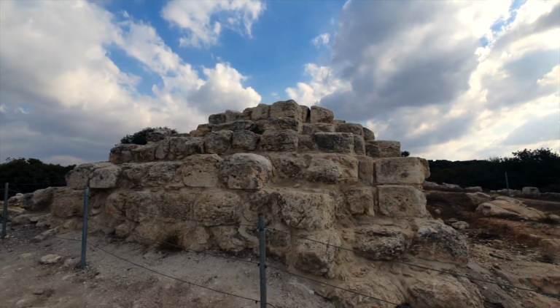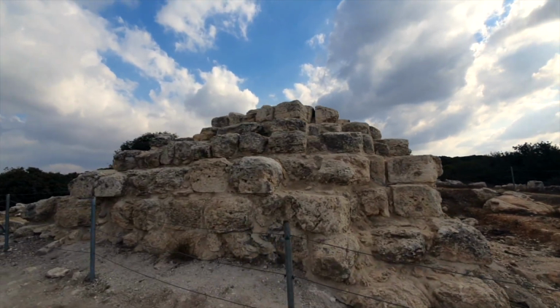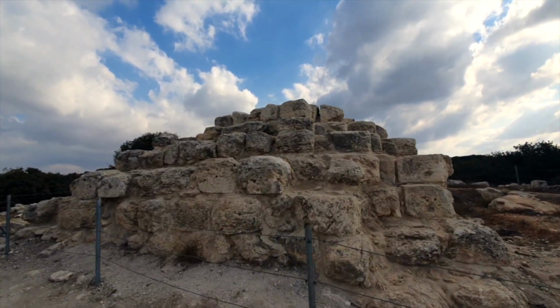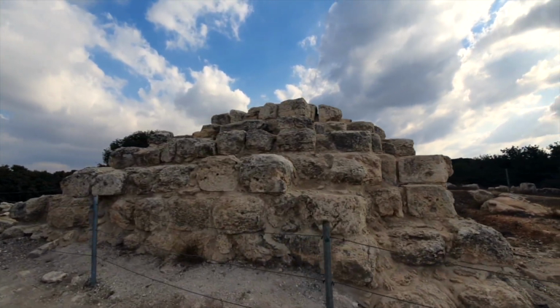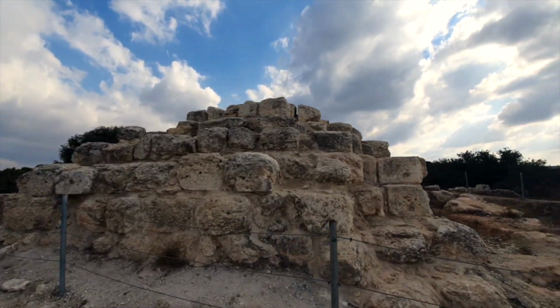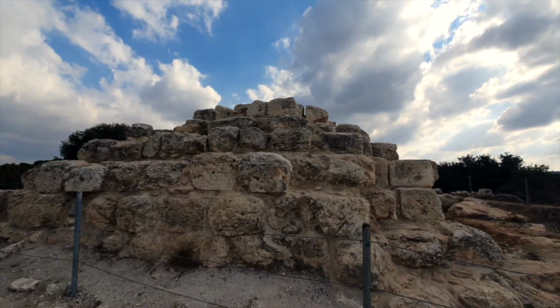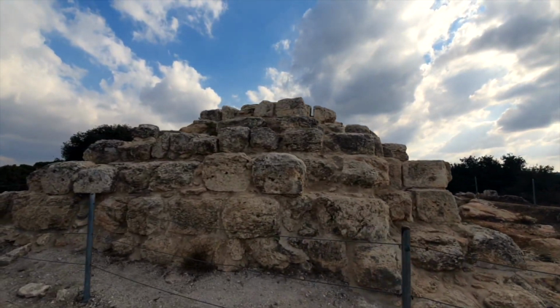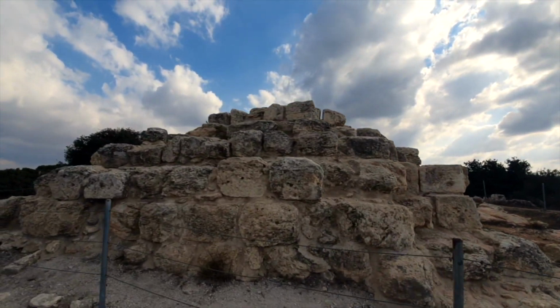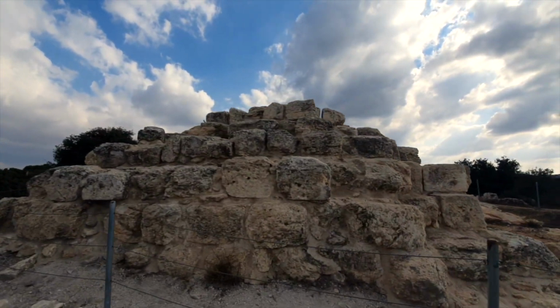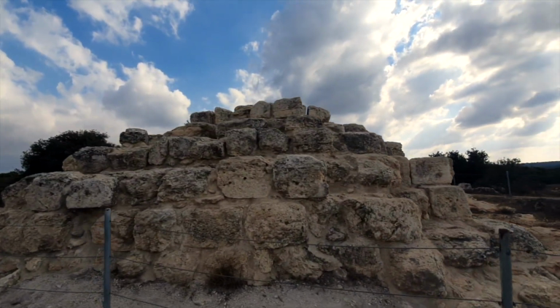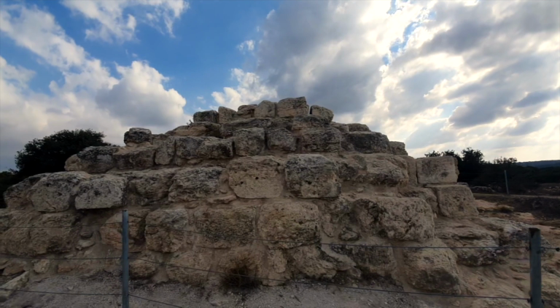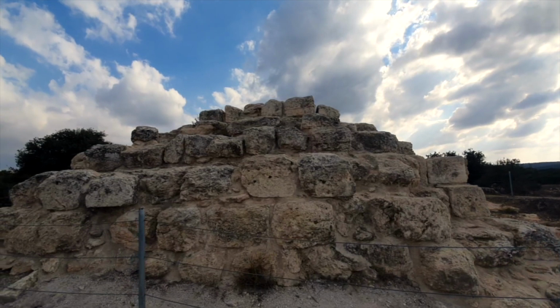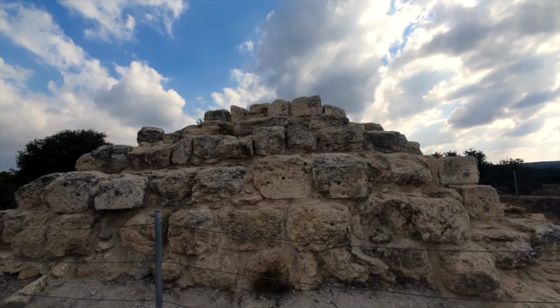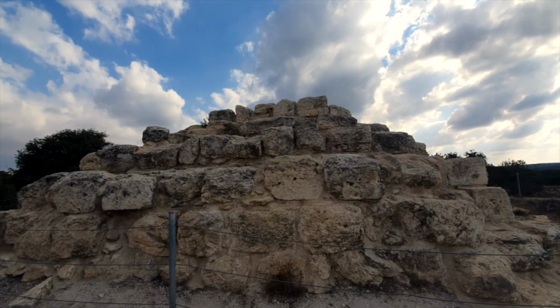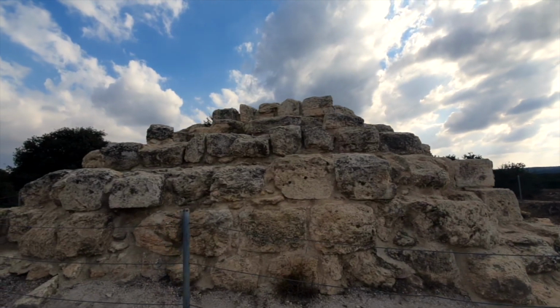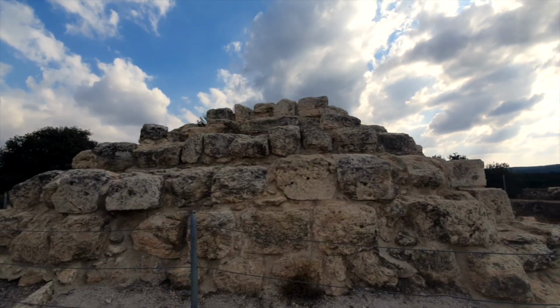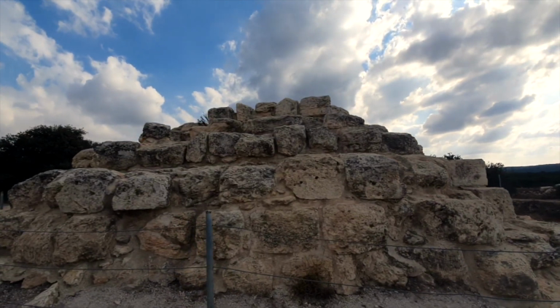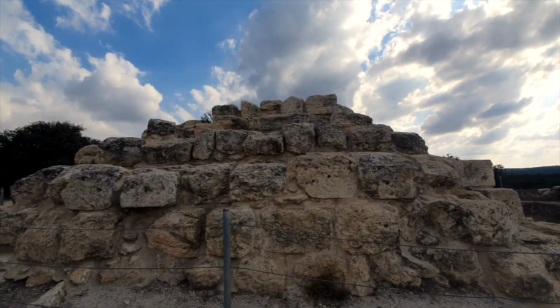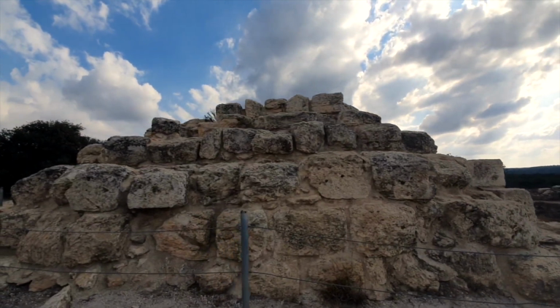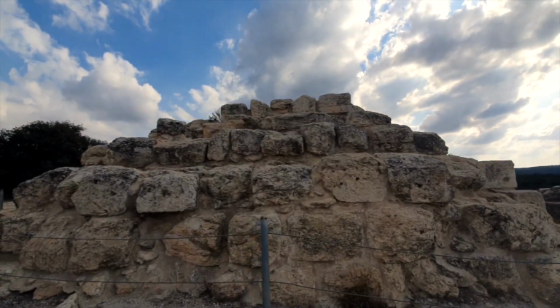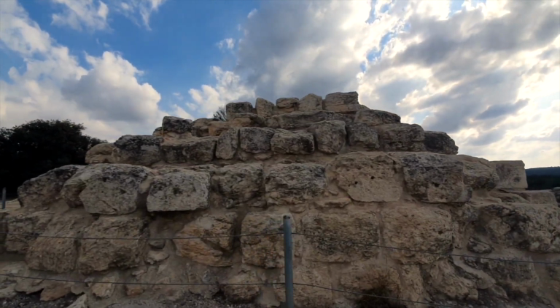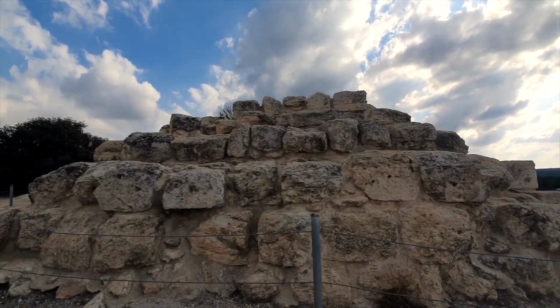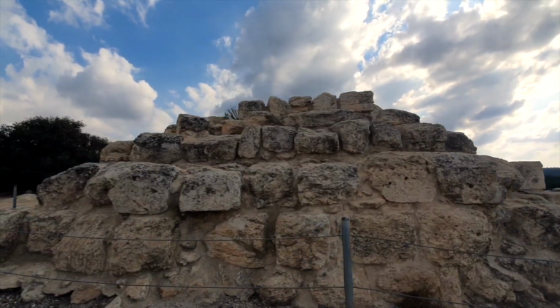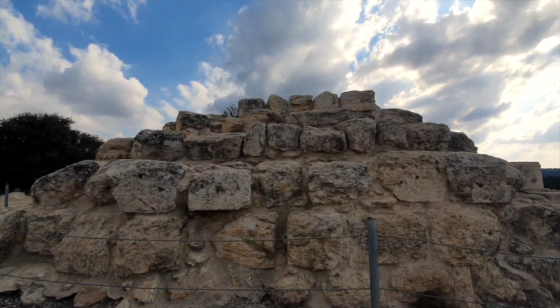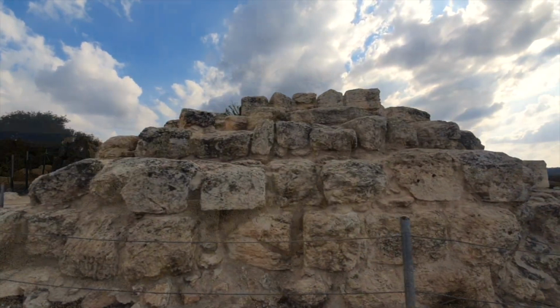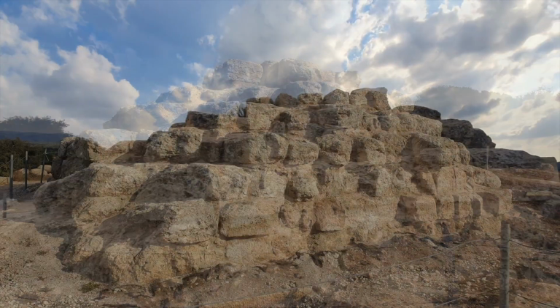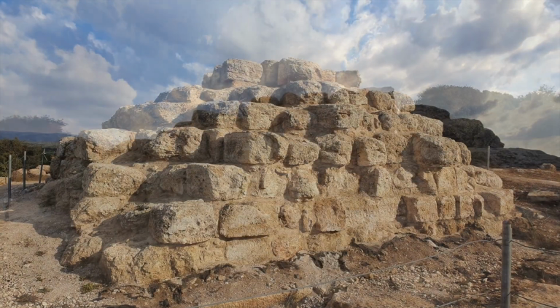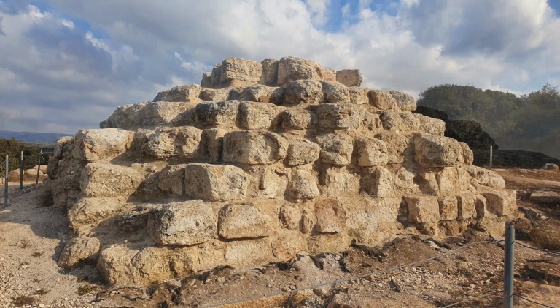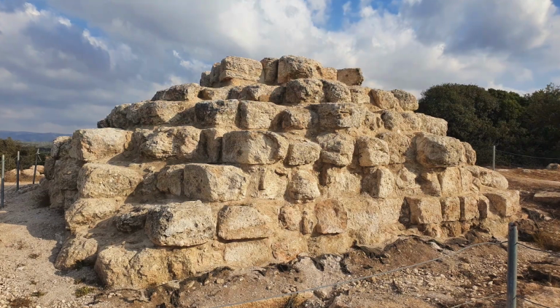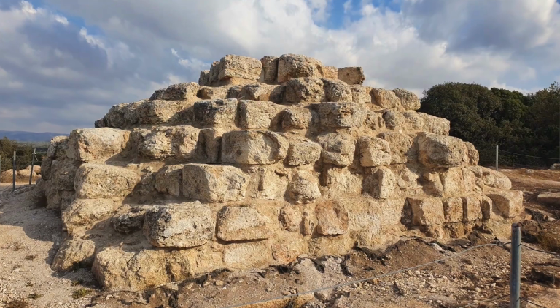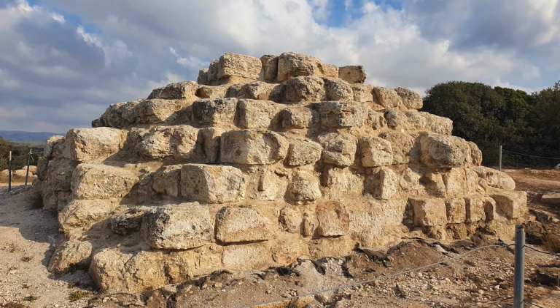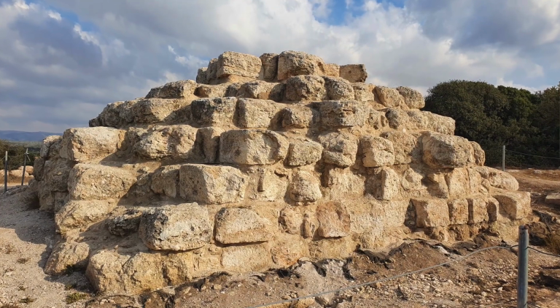One theory I heard is that this is a Greek design influenced from Egypt, which had a Greek dynasty of pharaohs since it was conquered by Alexander the Great.